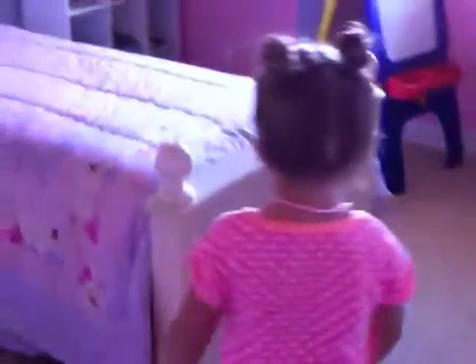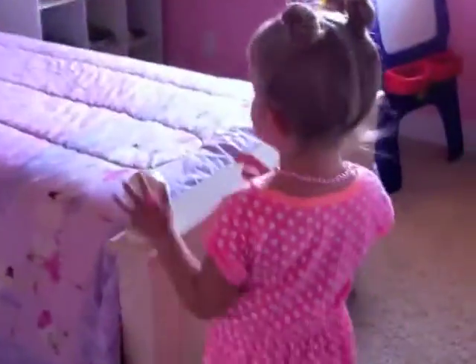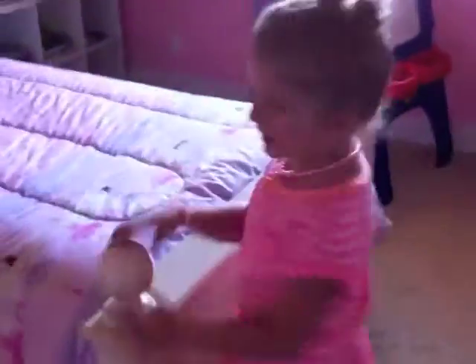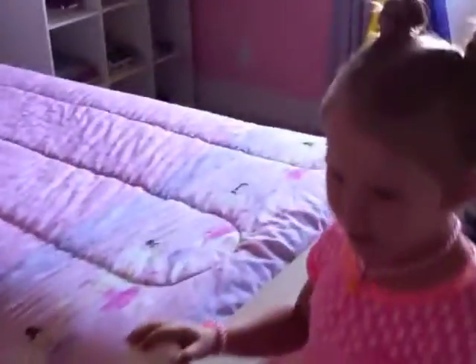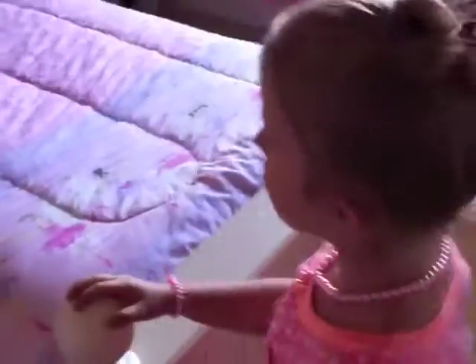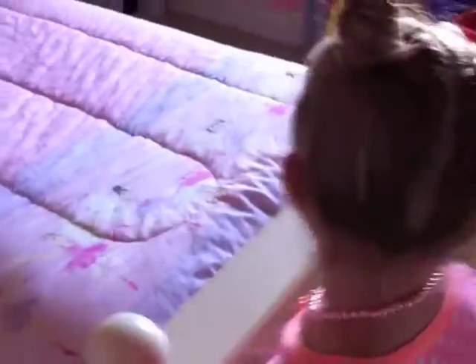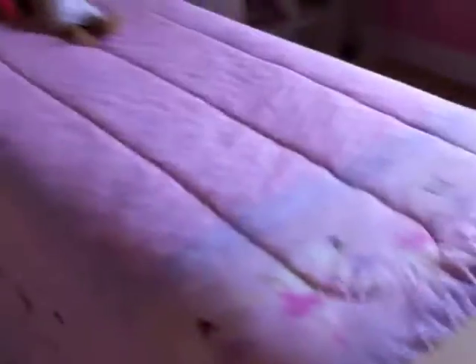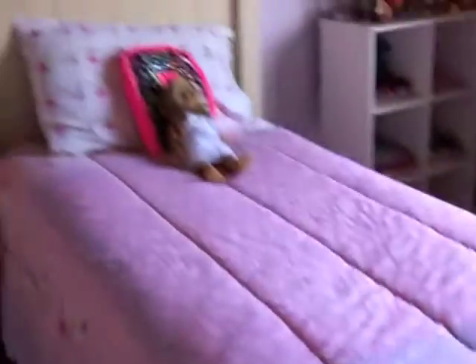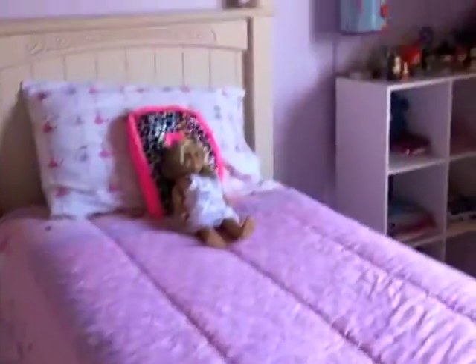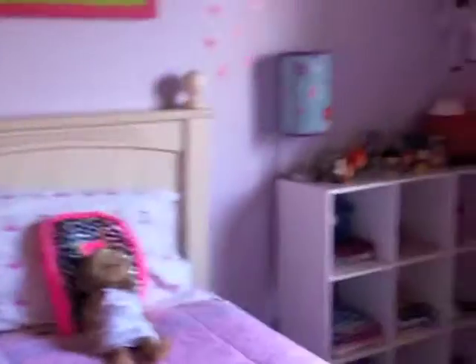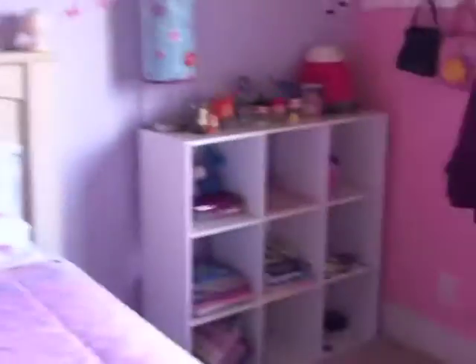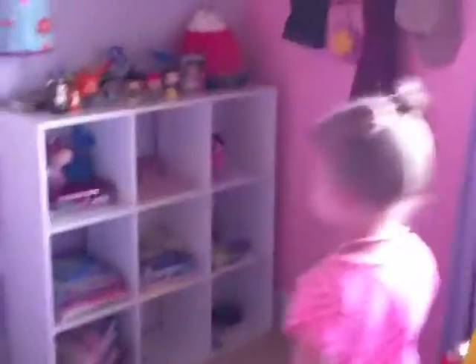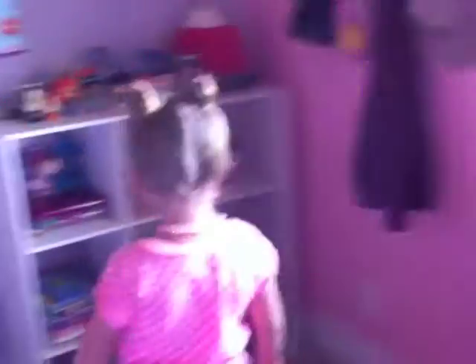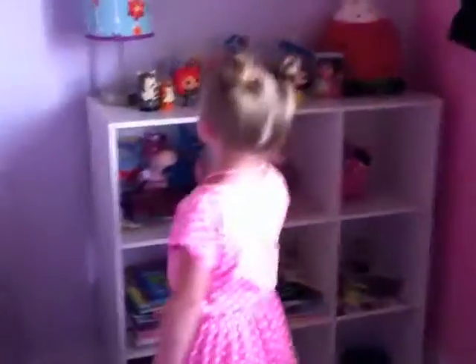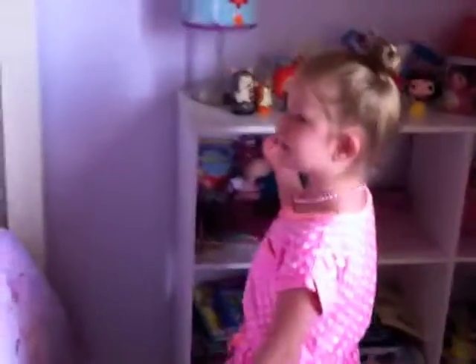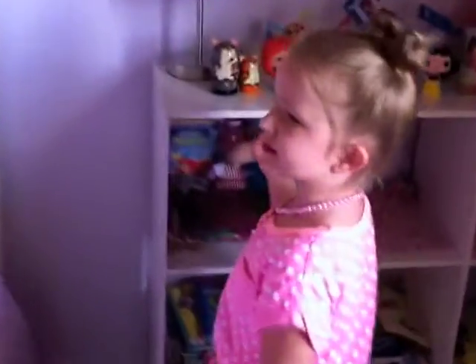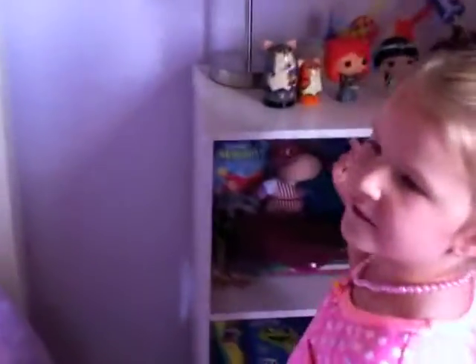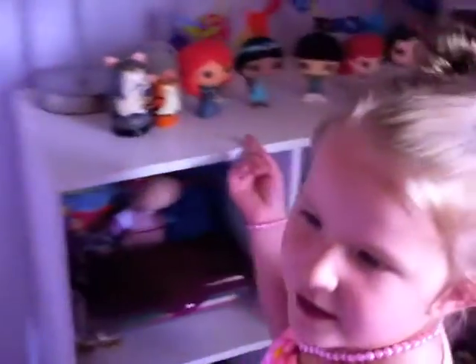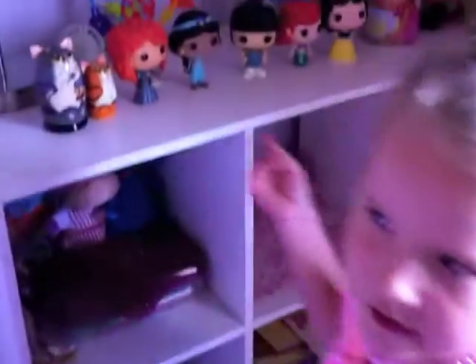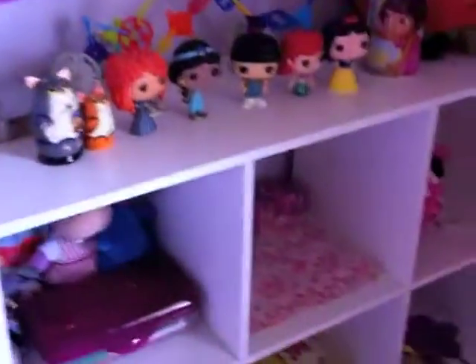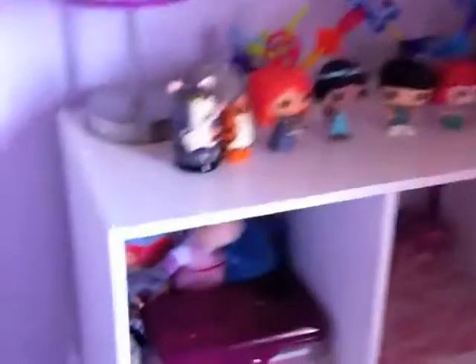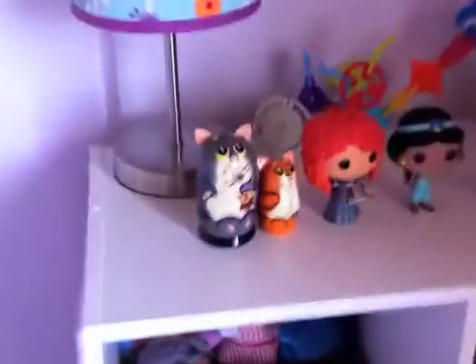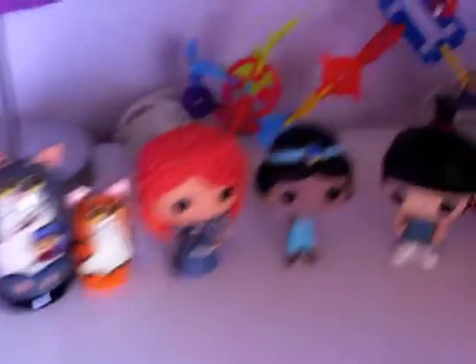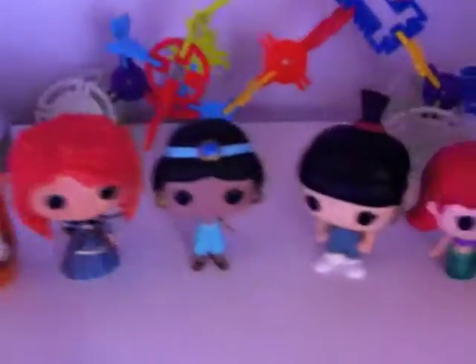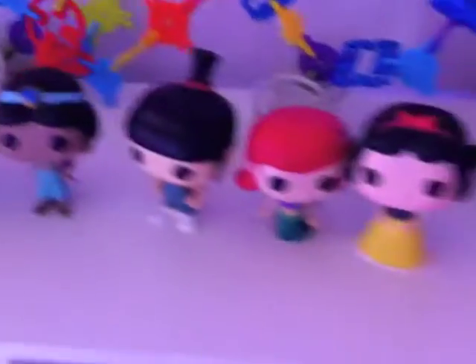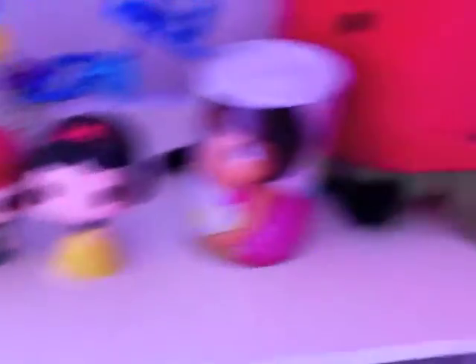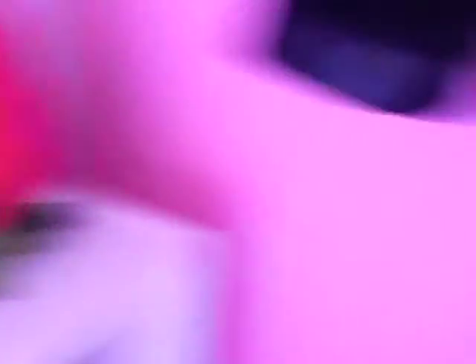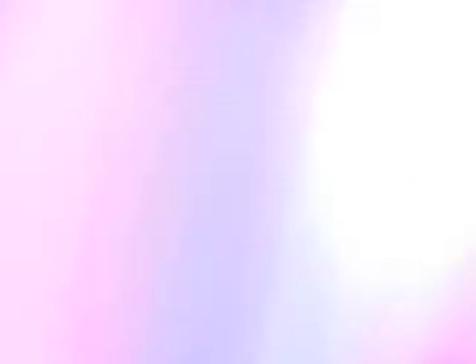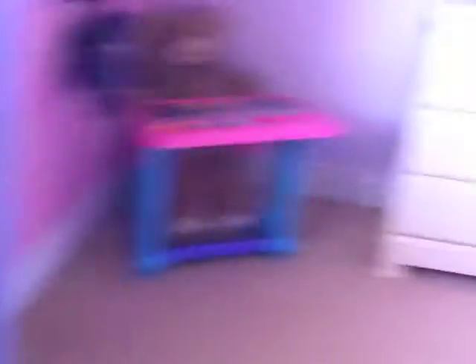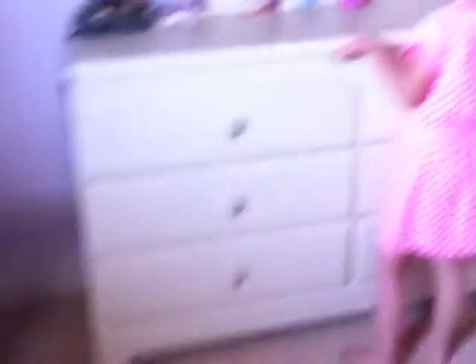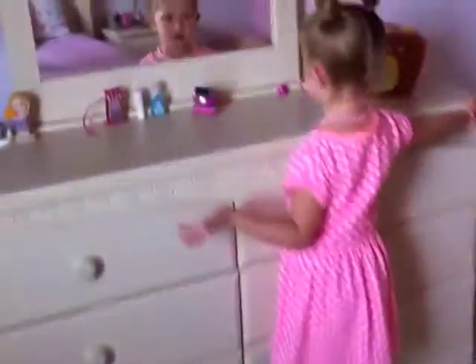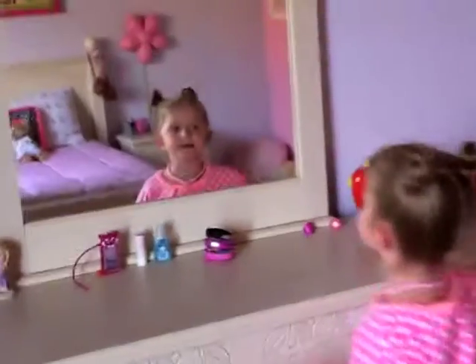This is my bed. And this is my bookshelf. And this is my dresser.